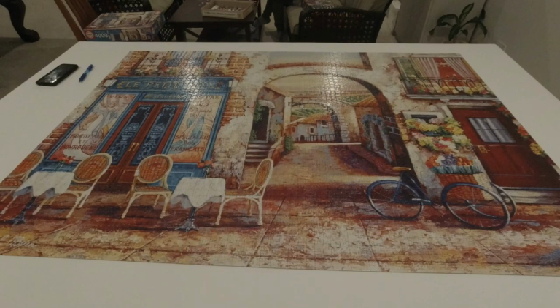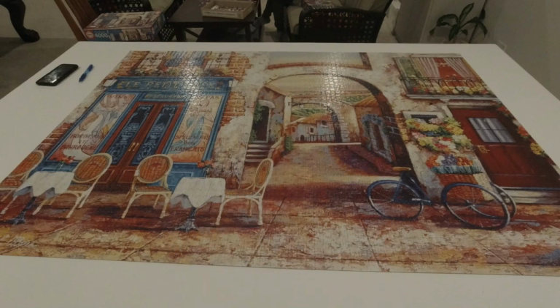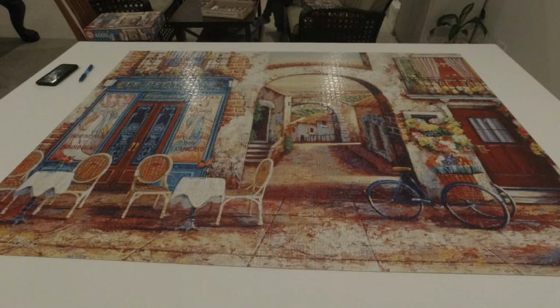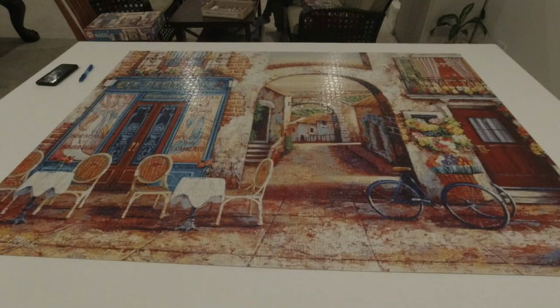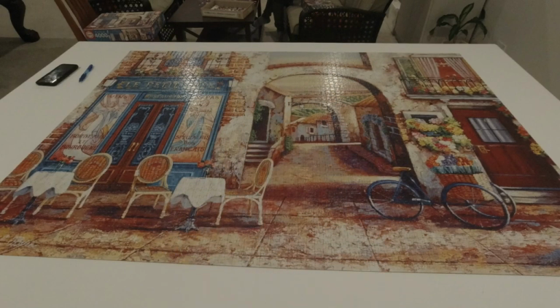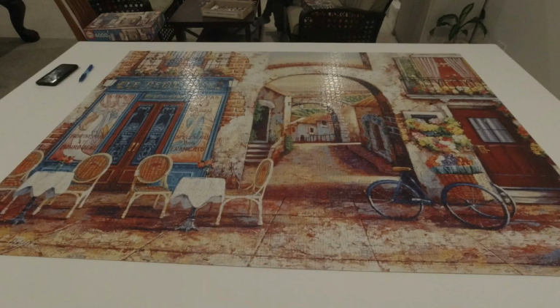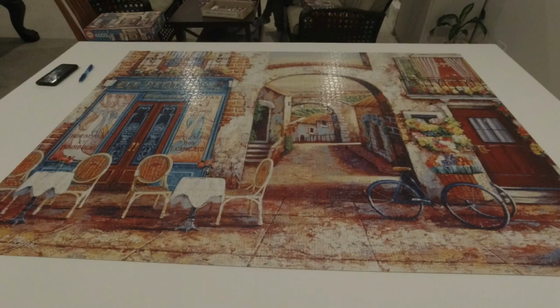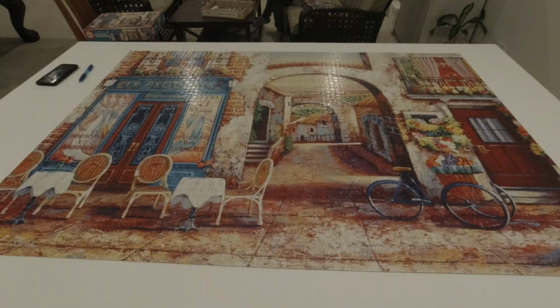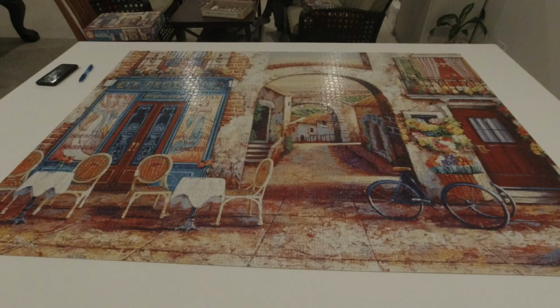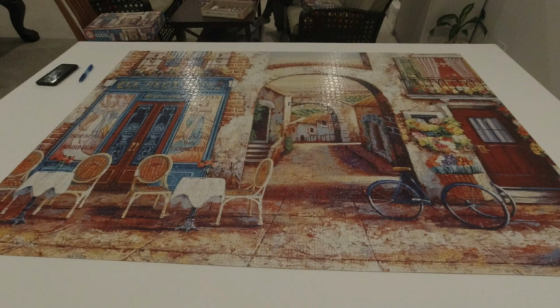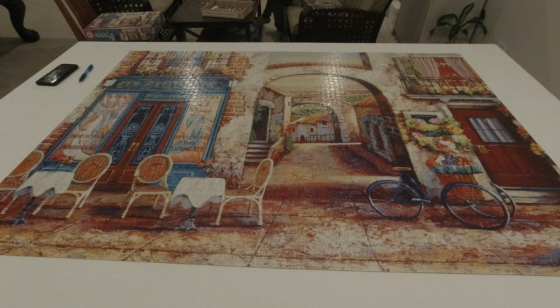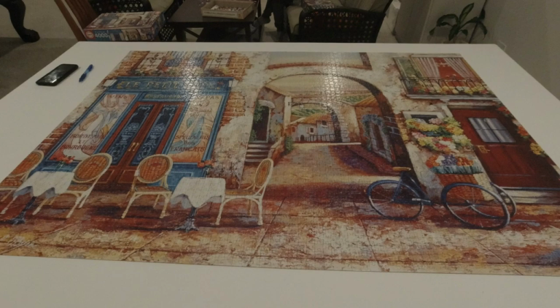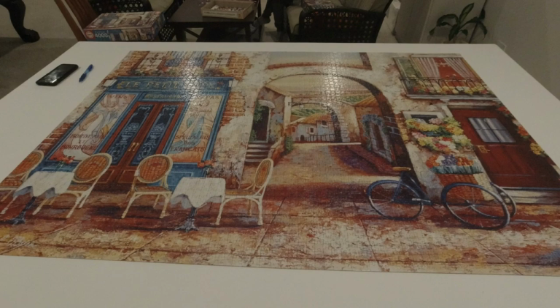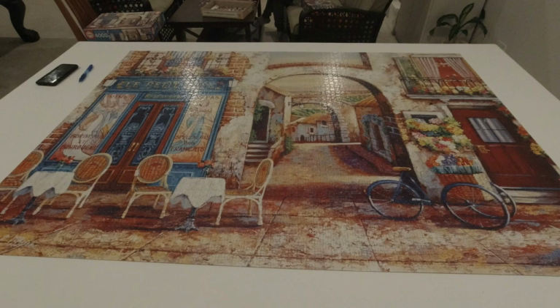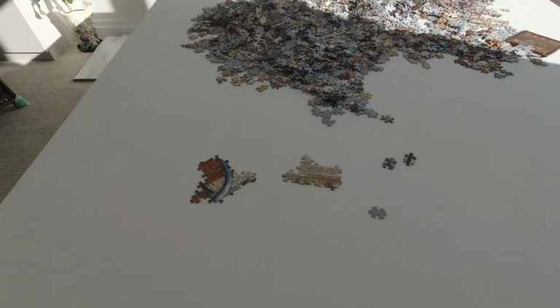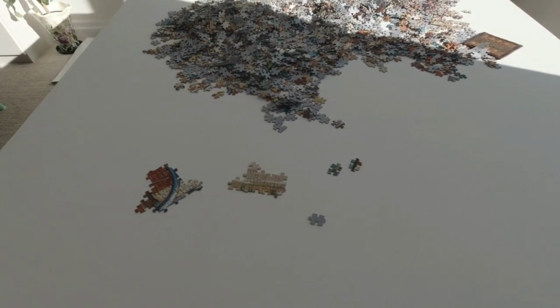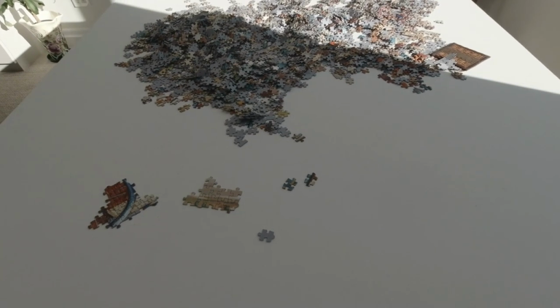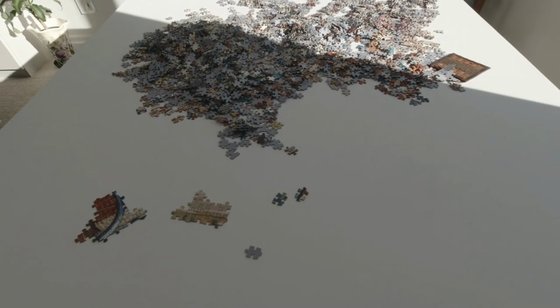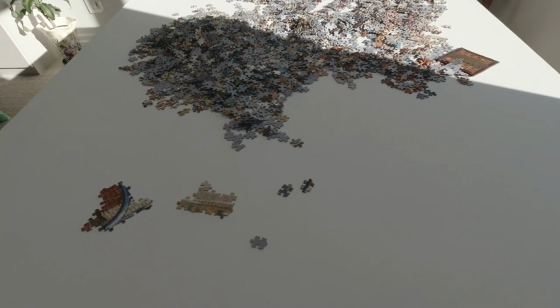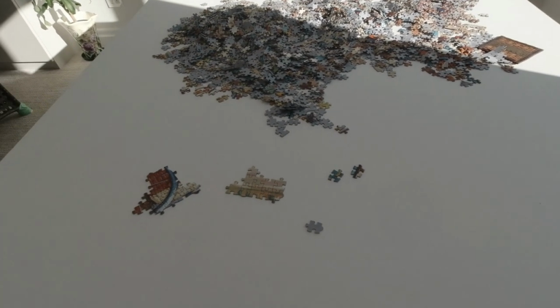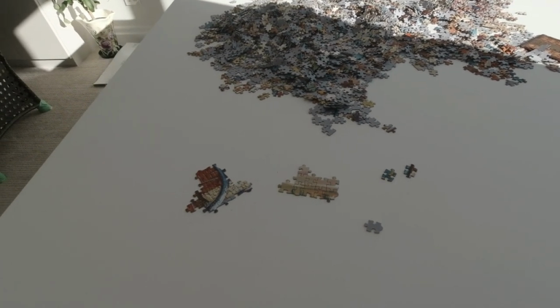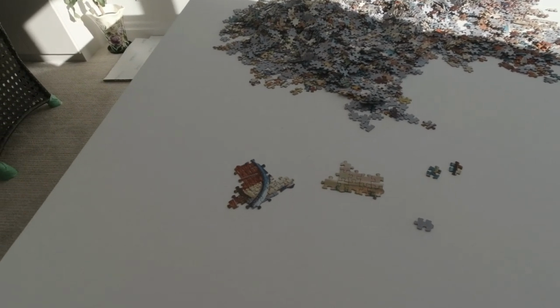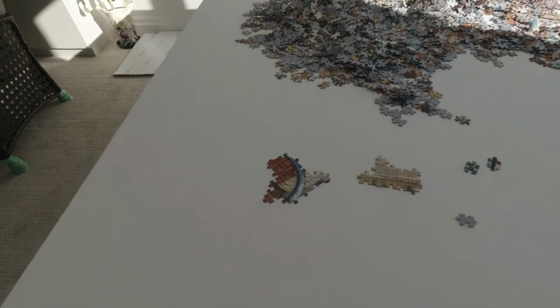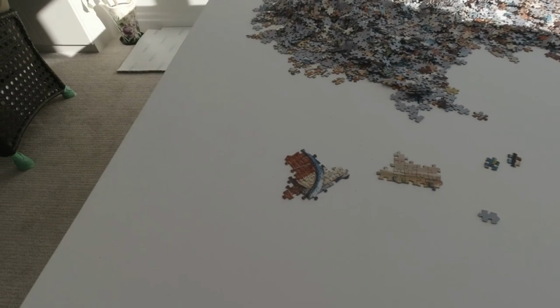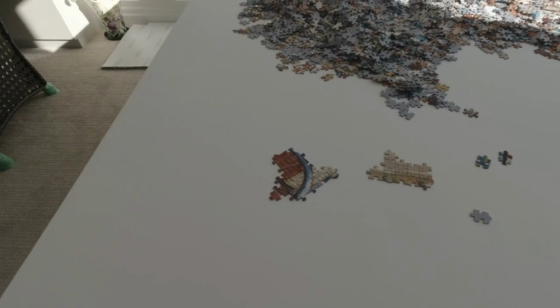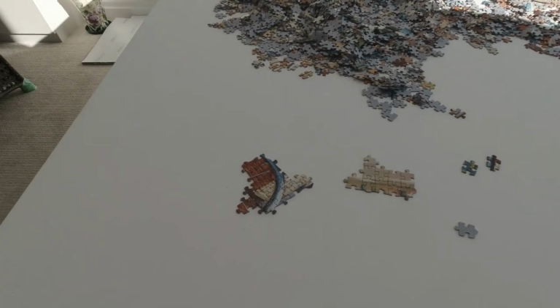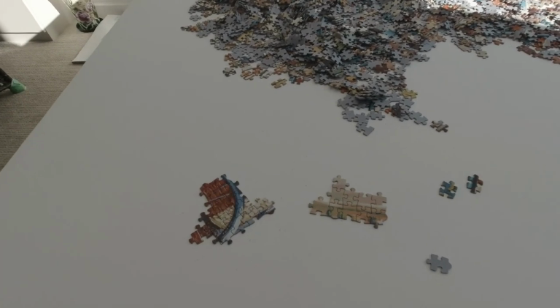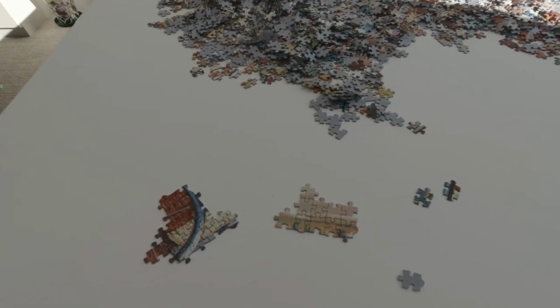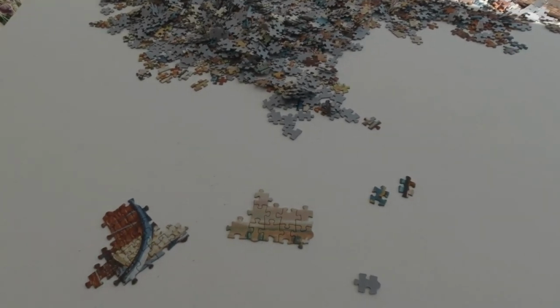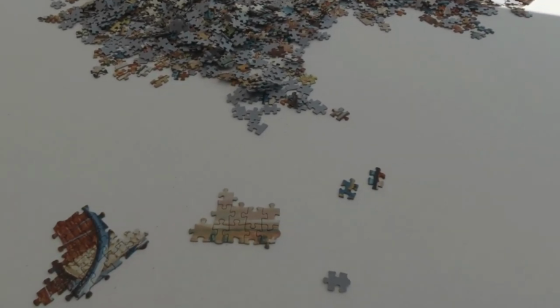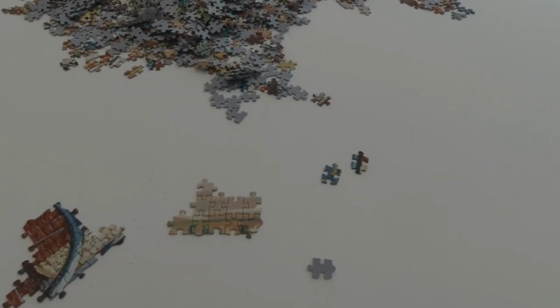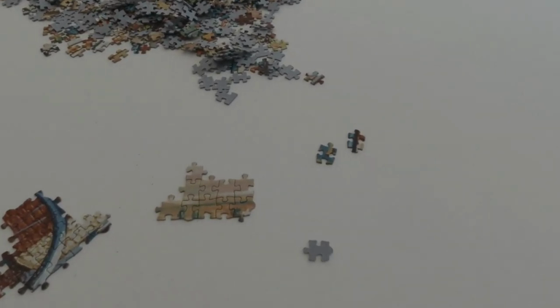Time to take apart the first puzzle off the new giant puzzle table. I have a confession to make — when I made the table I made a mistake, and I'll explain it to you now.